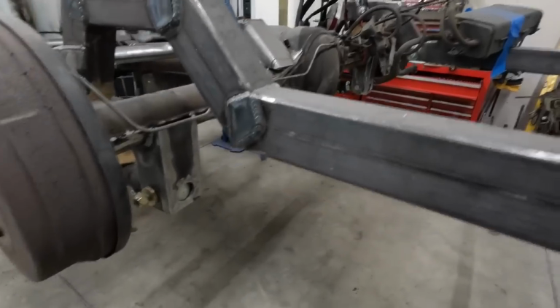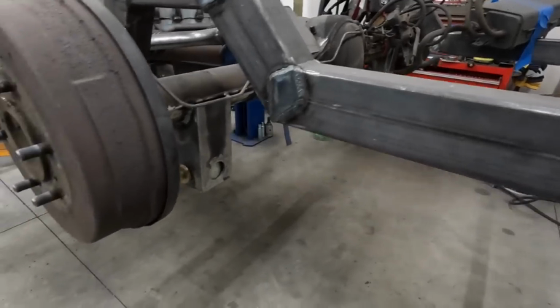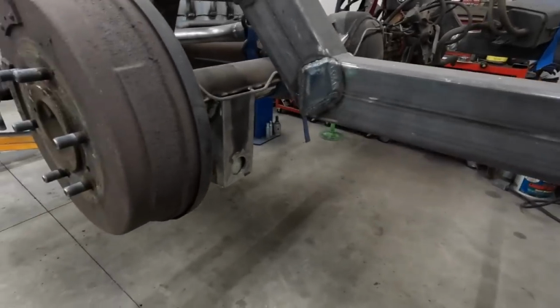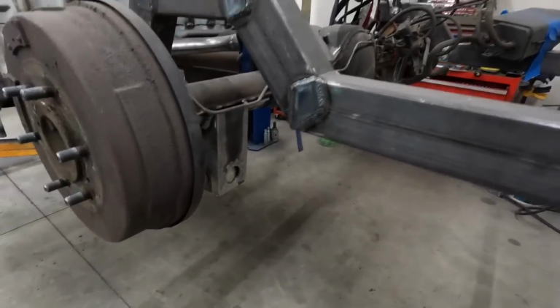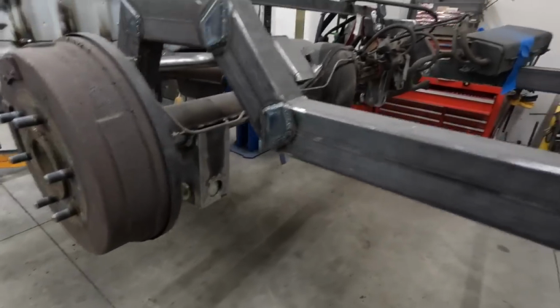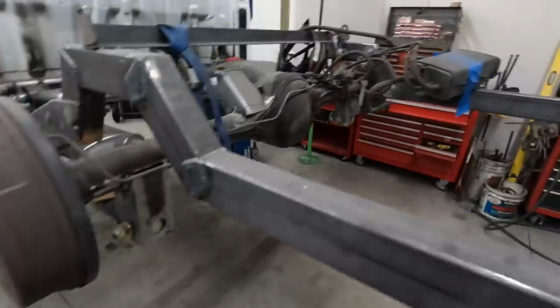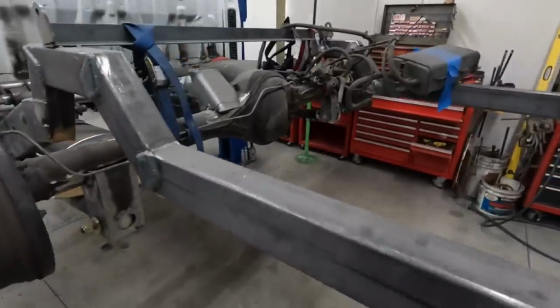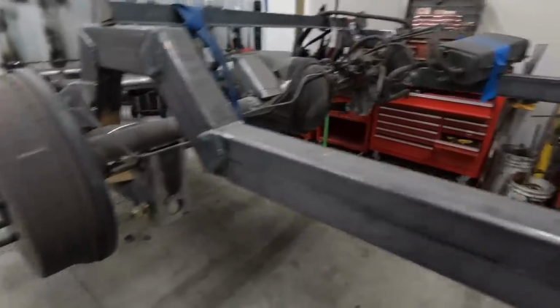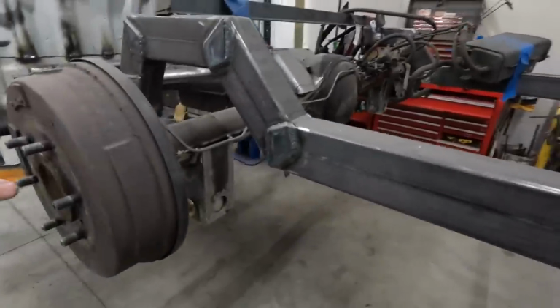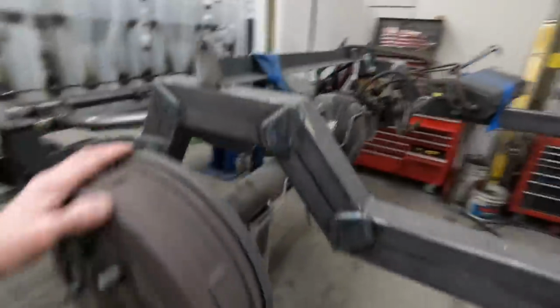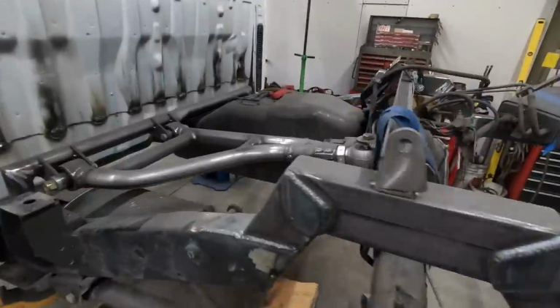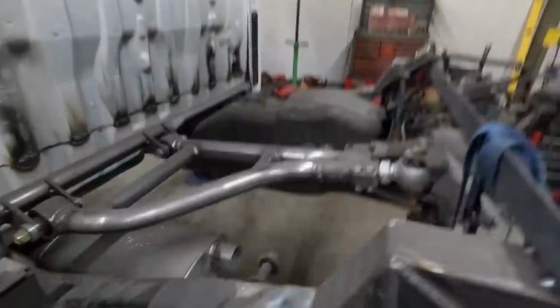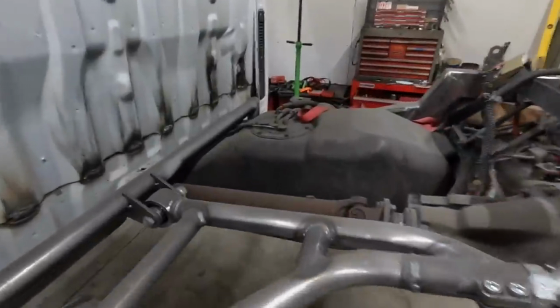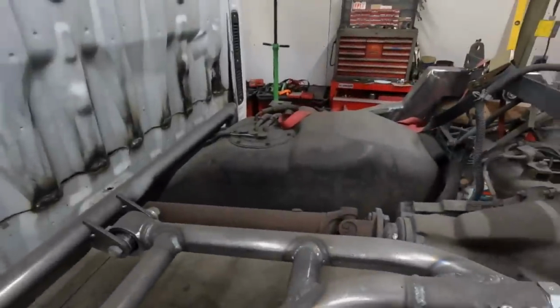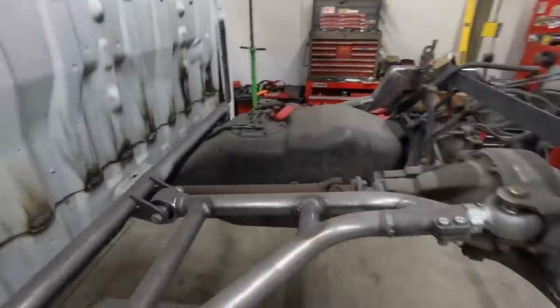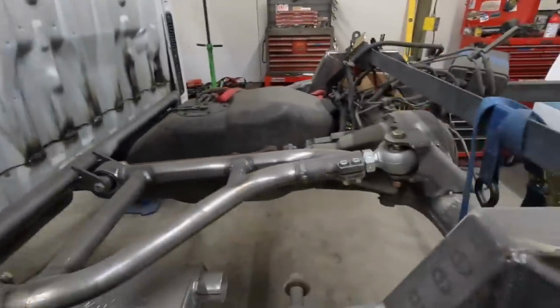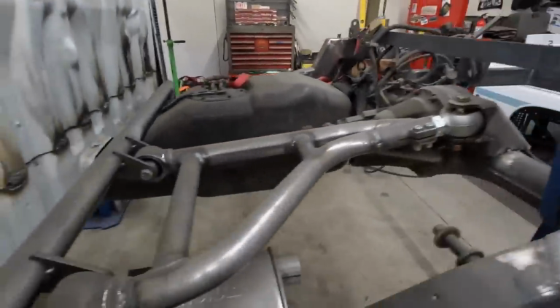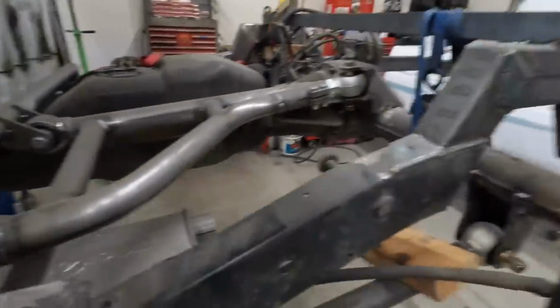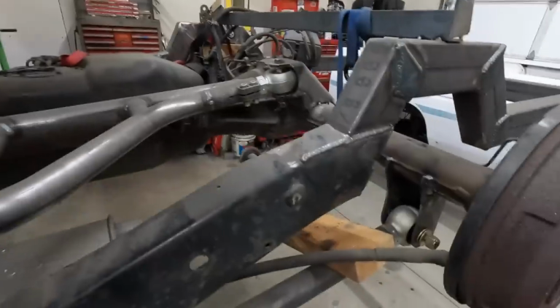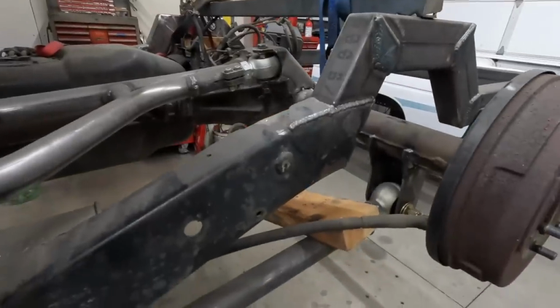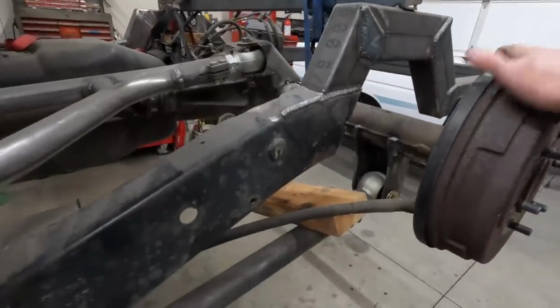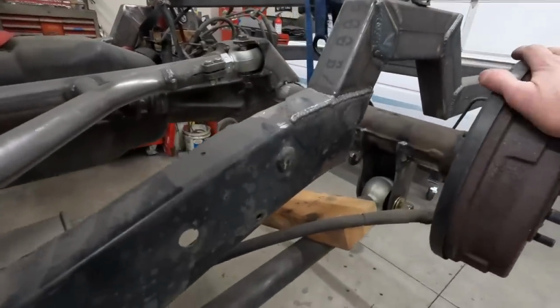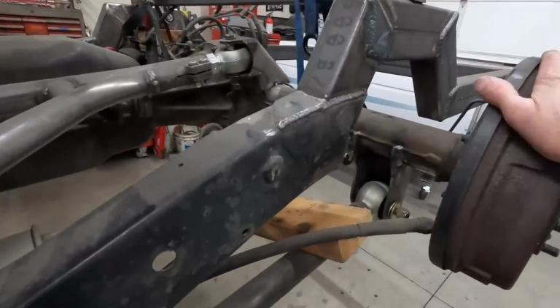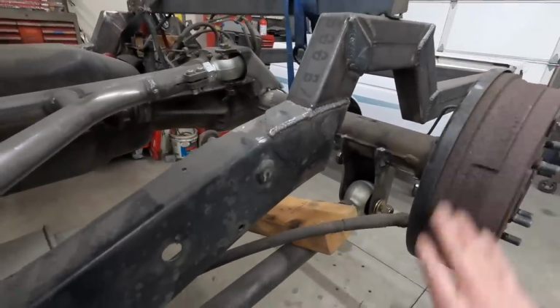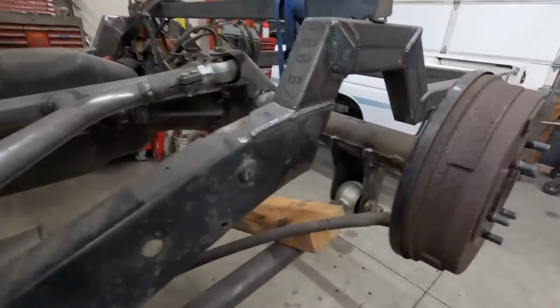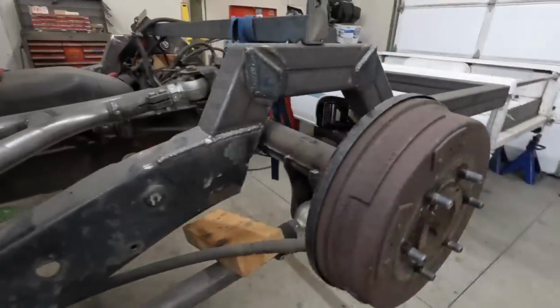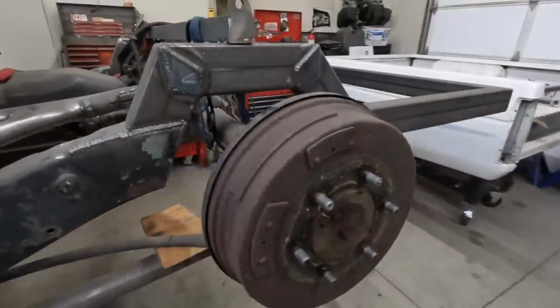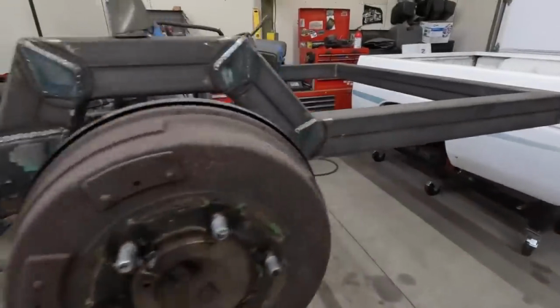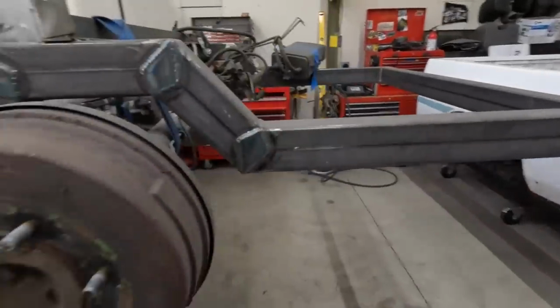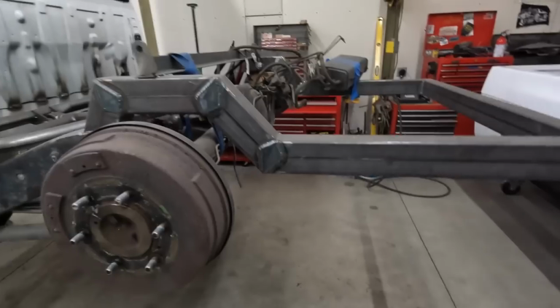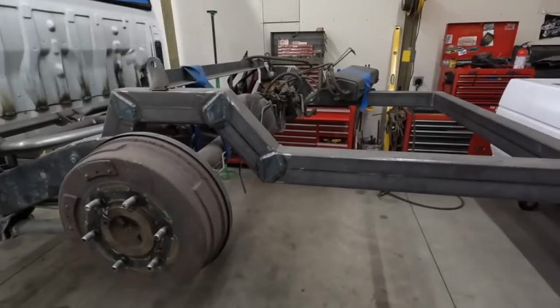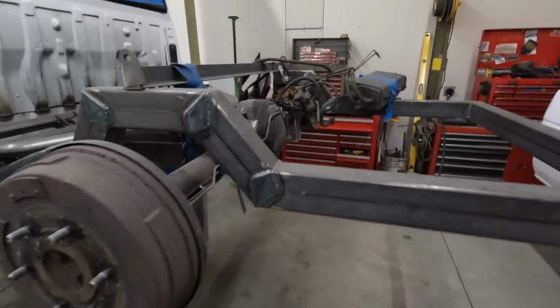Part of the reason I don't want to just switch to a different rear axle is because the driveshaft is already paid for and the link is already installed — all of this works. So rather than change everything for something different, I'm going to try and modify what I've got.